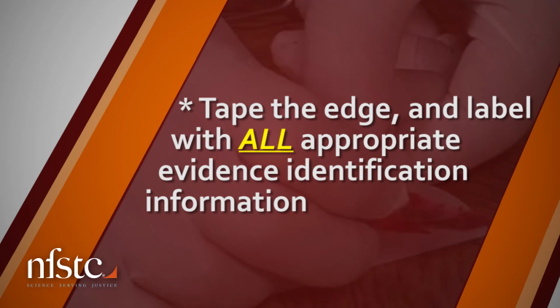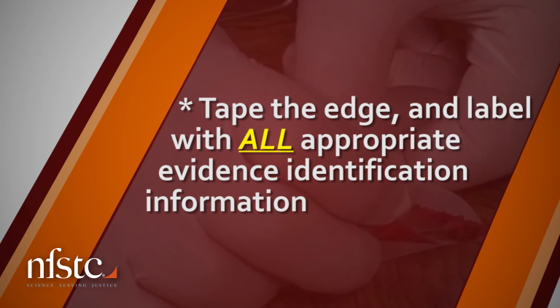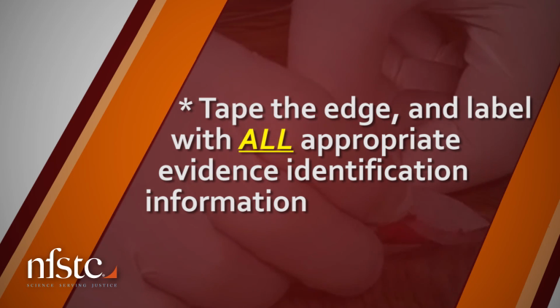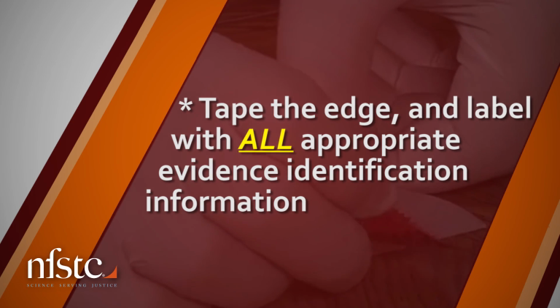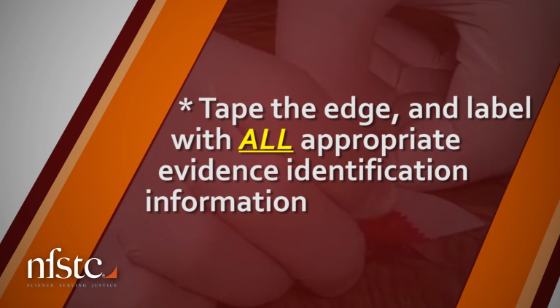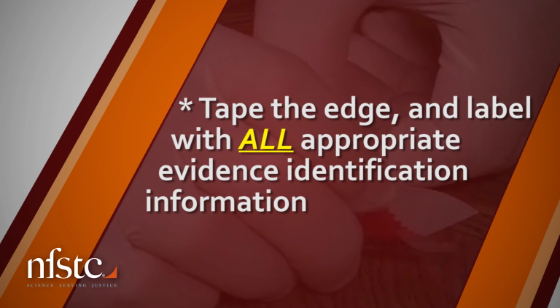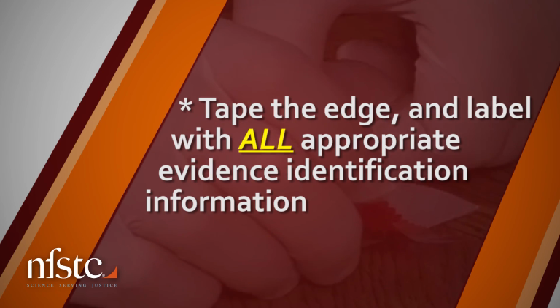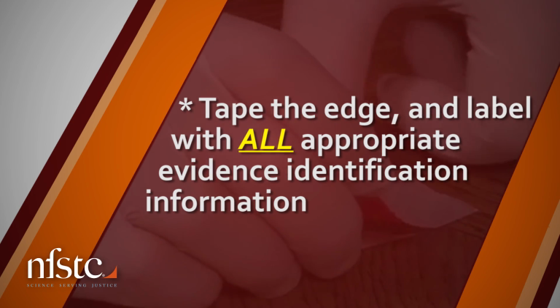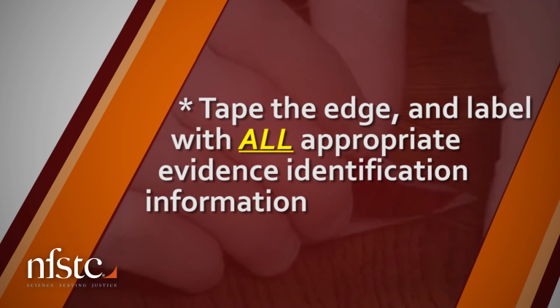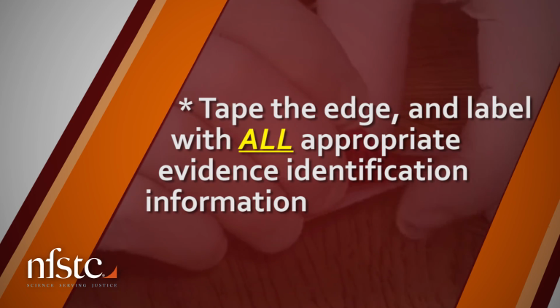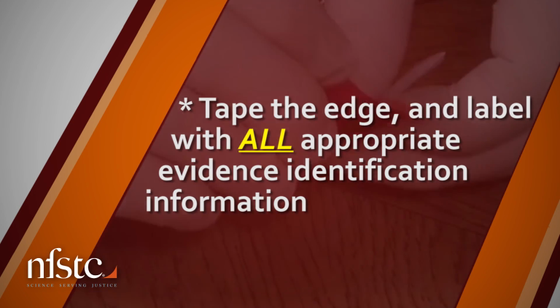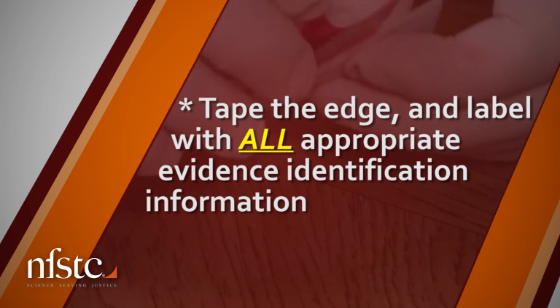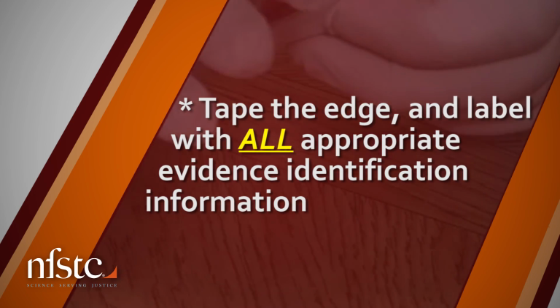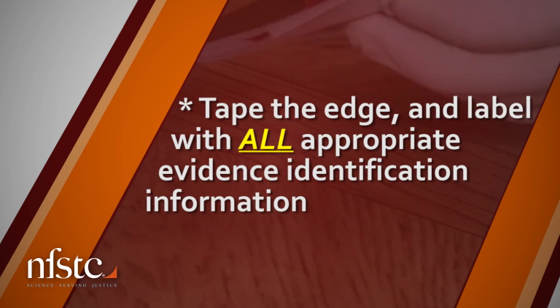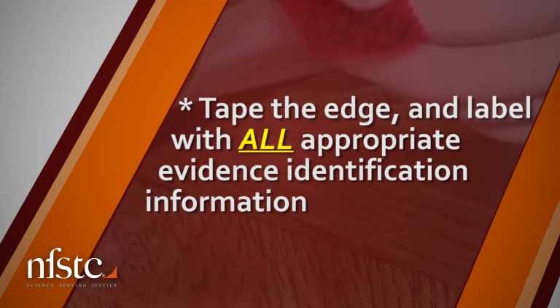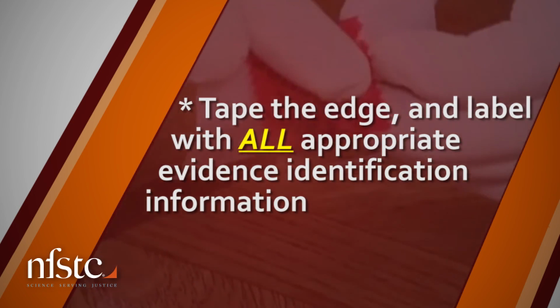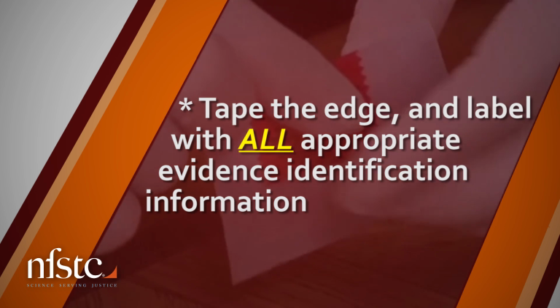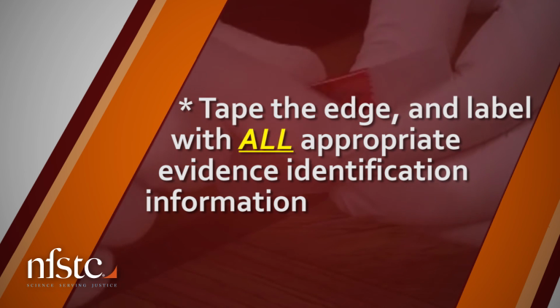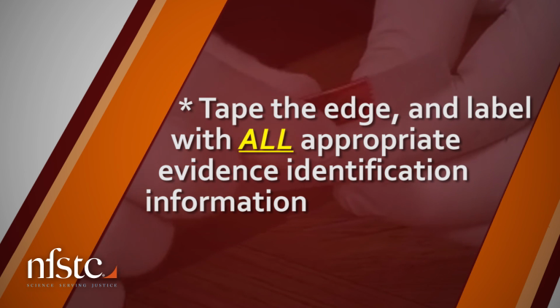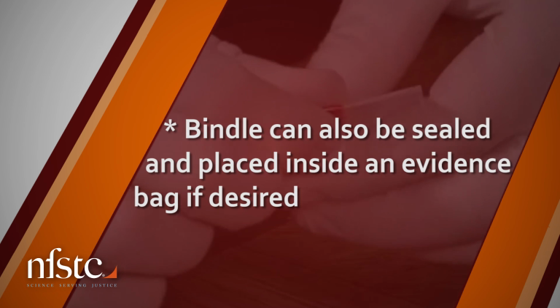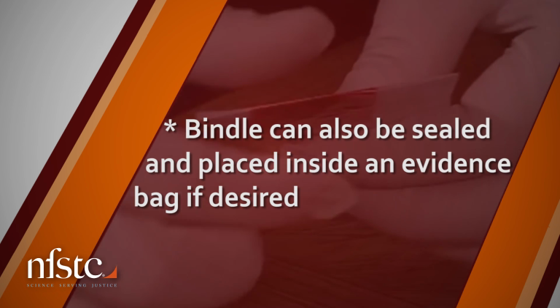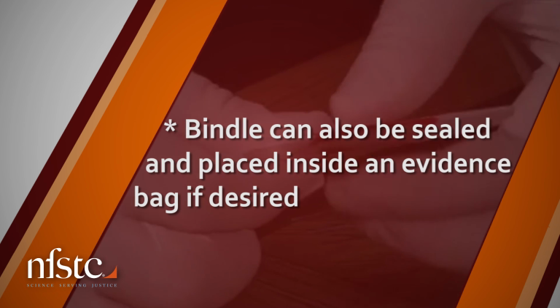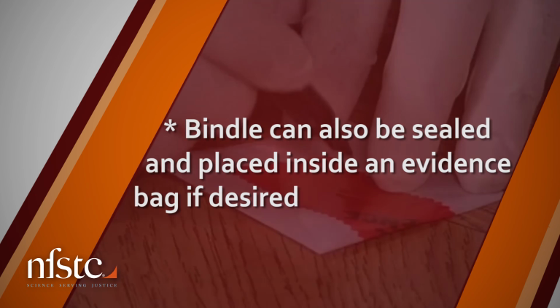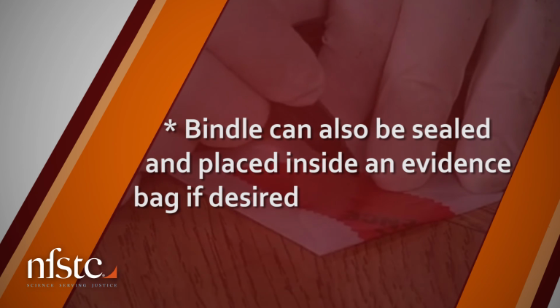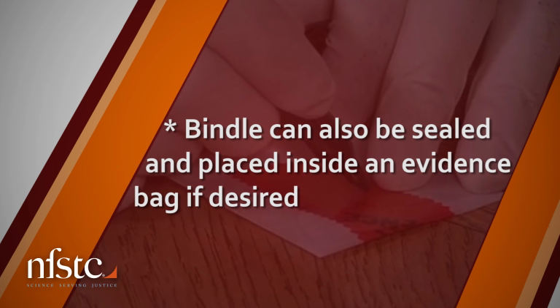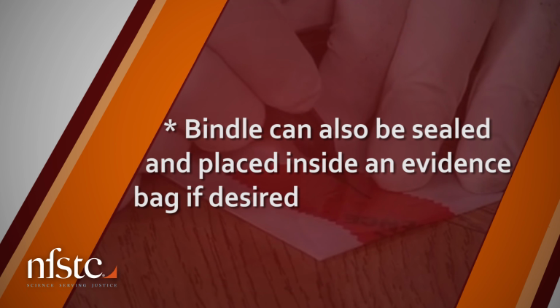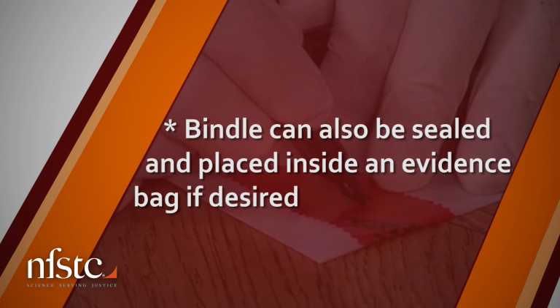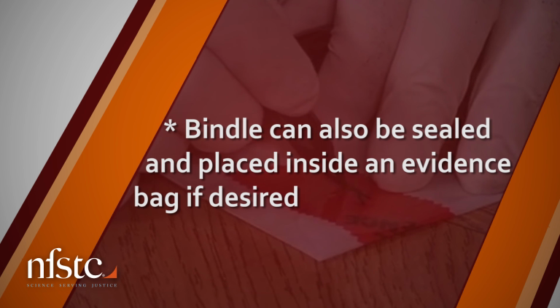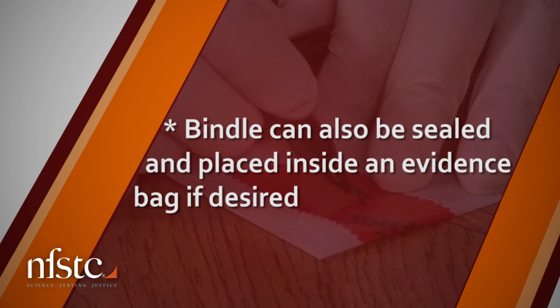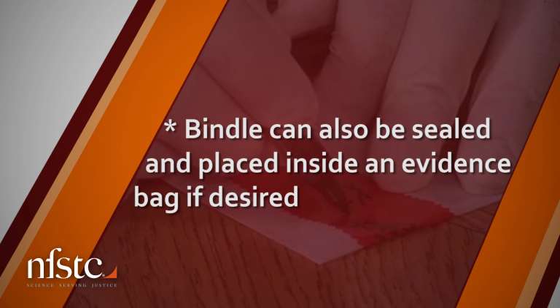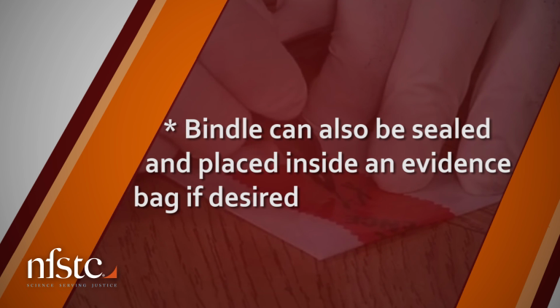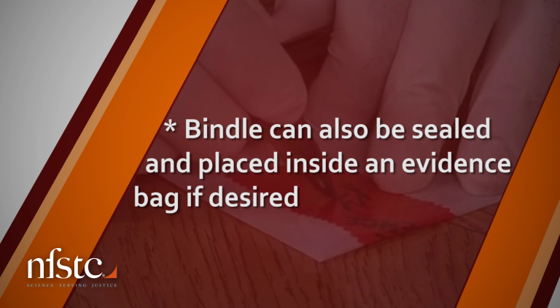Tape the edge and label with all appropriate evidence identification information. The bindle can also be sealed and placed inside an evidence bag if desired.